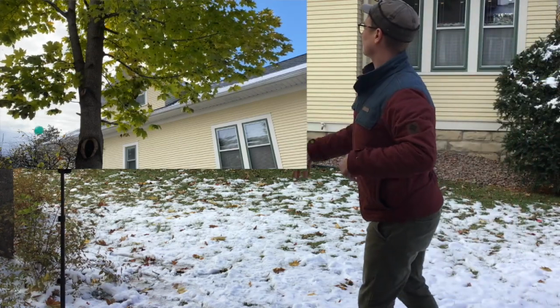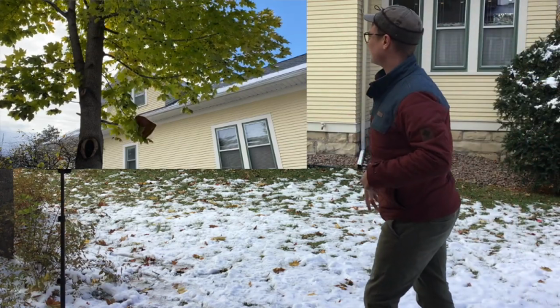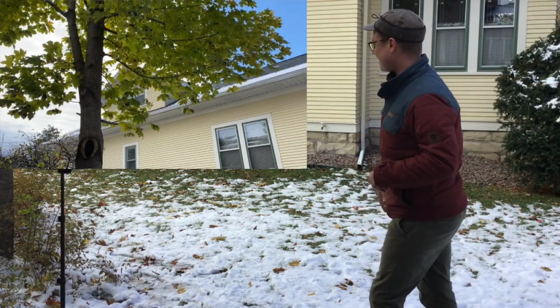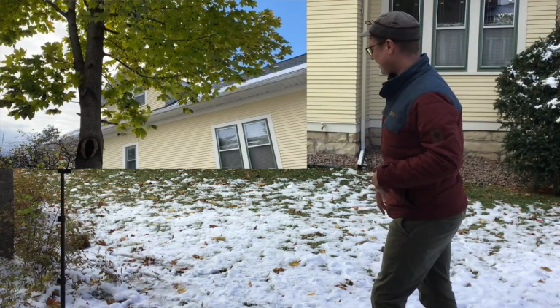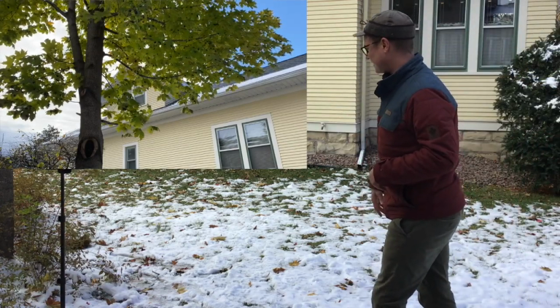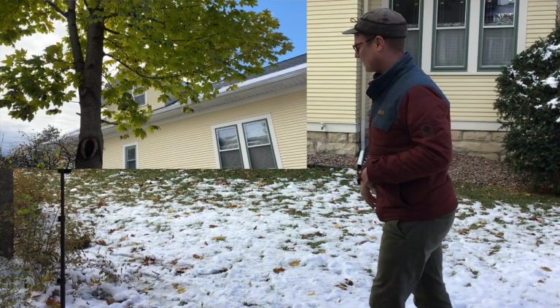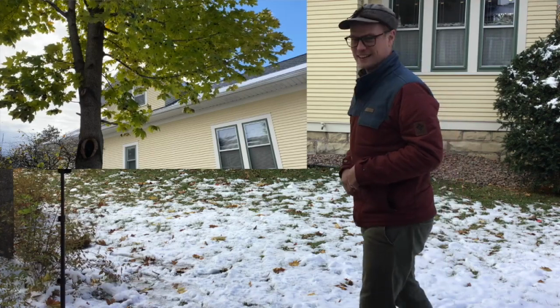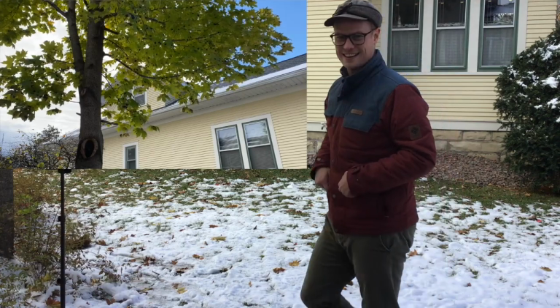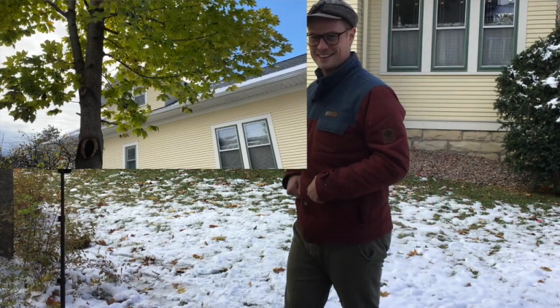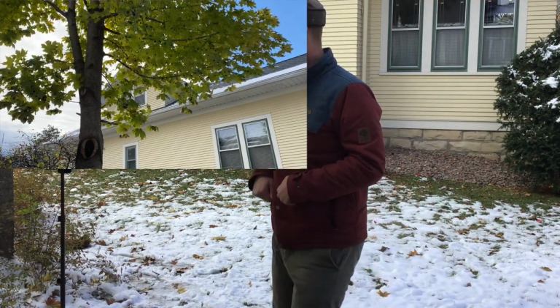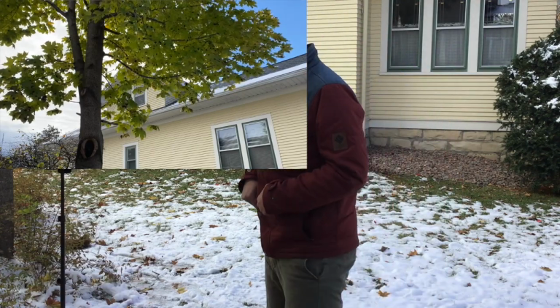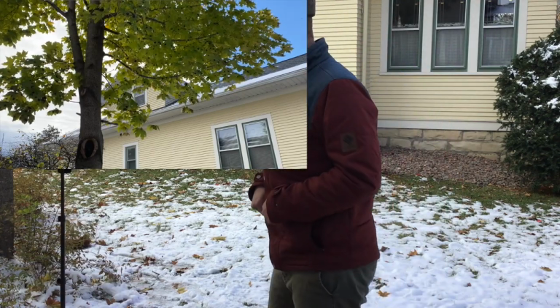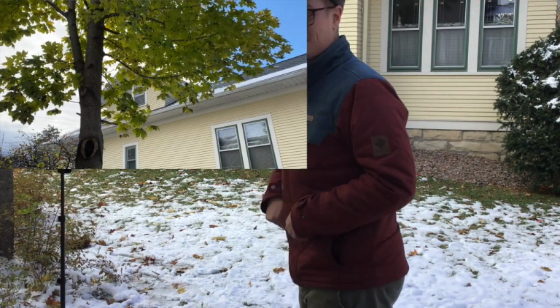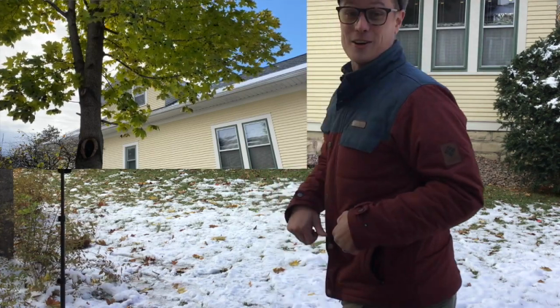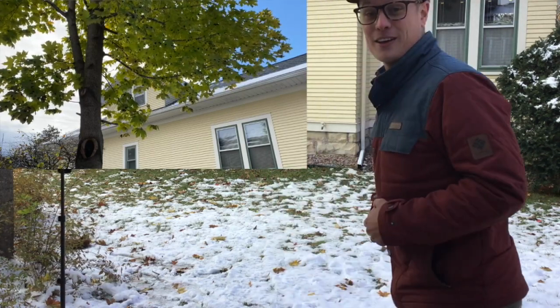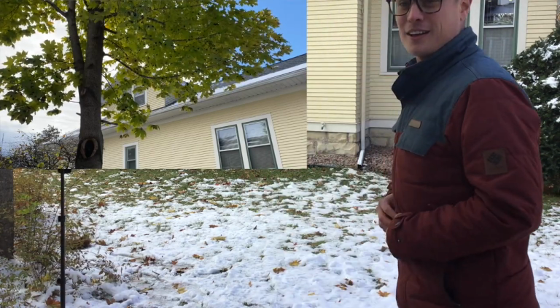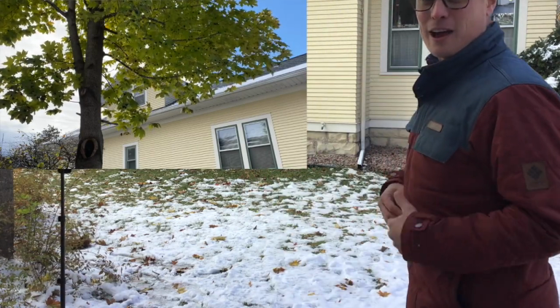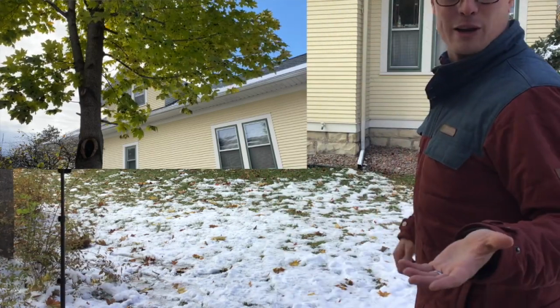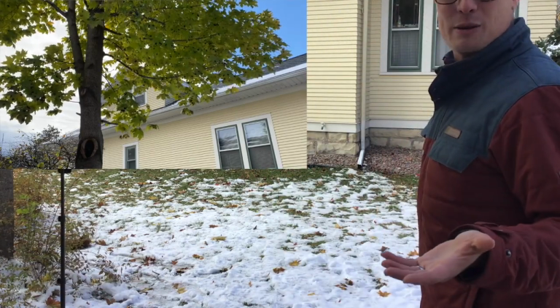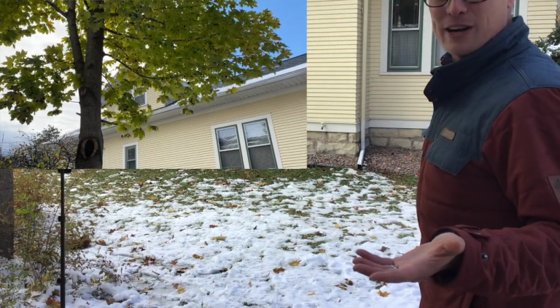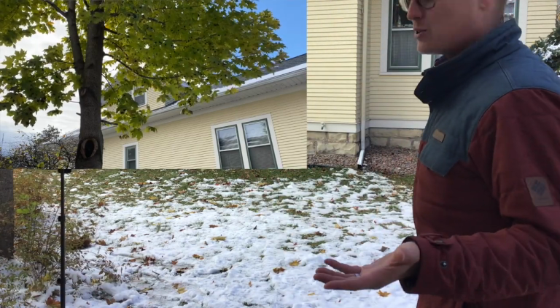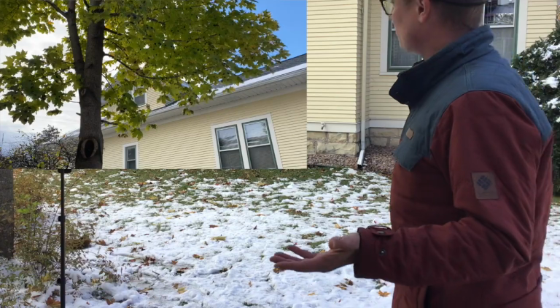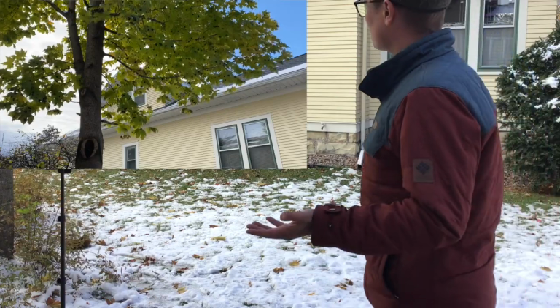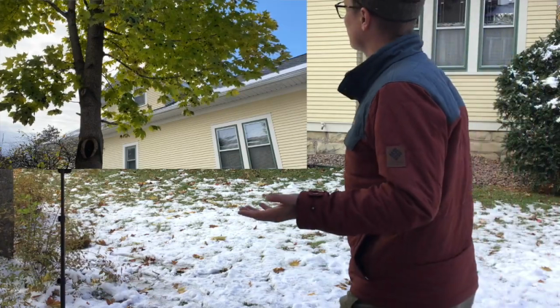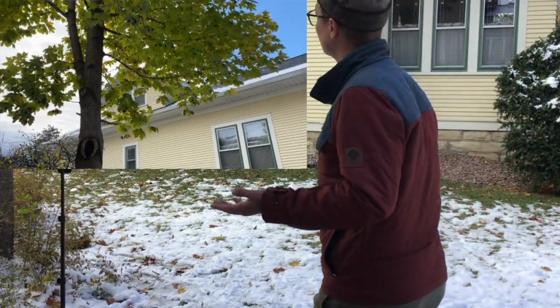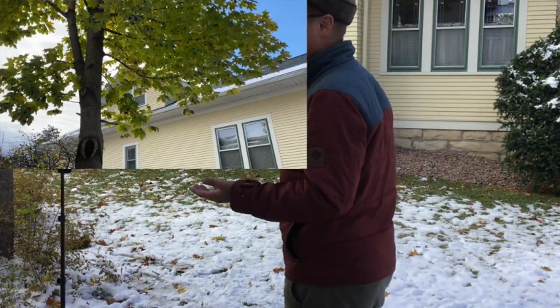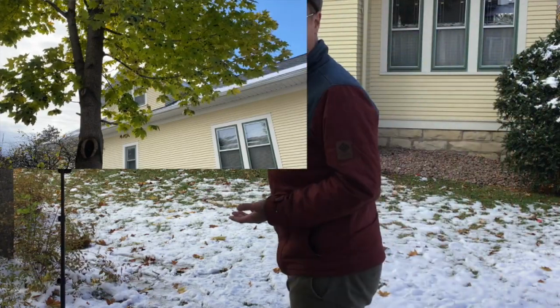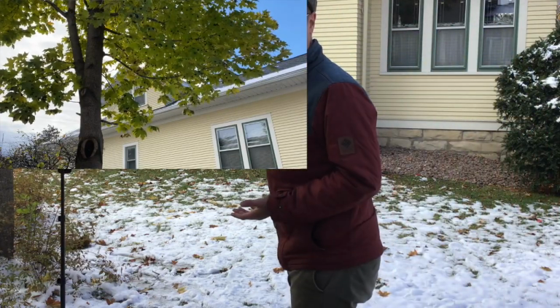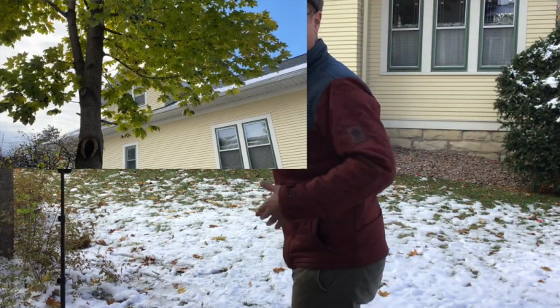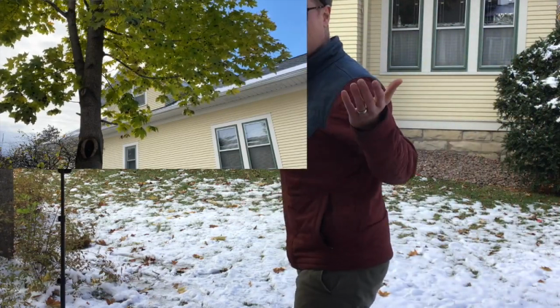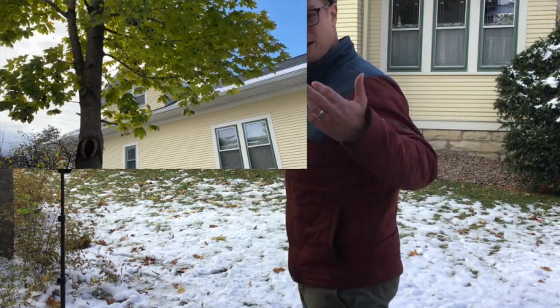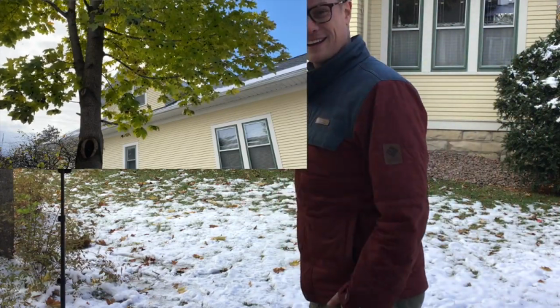All right, got it! So I hope that helps demonstrate how you can use force to your advantage even if you're not playing a game.